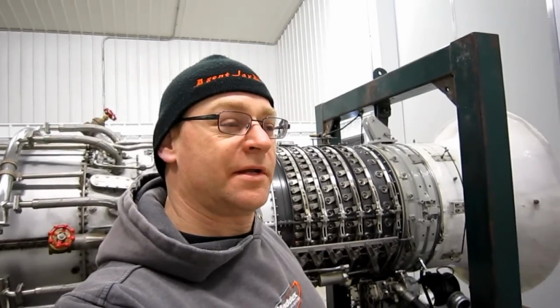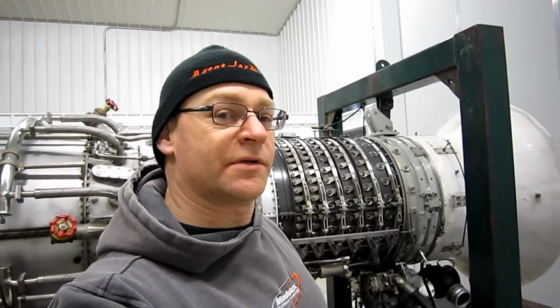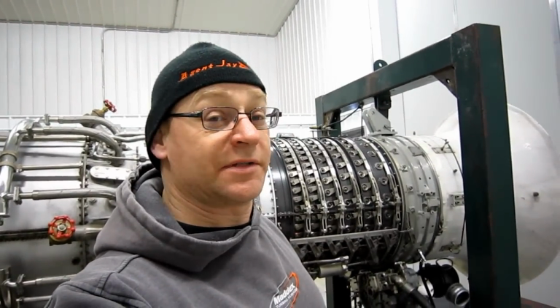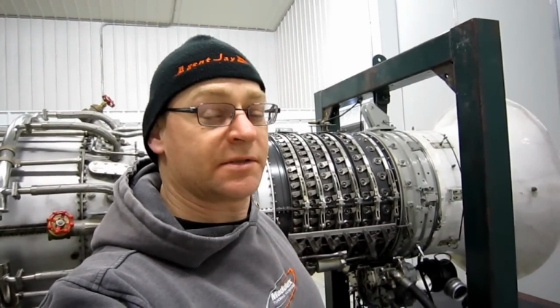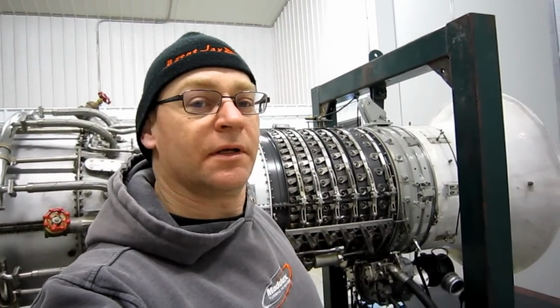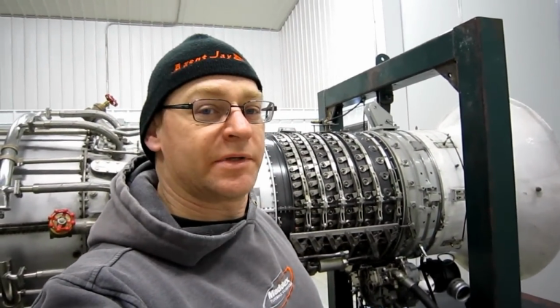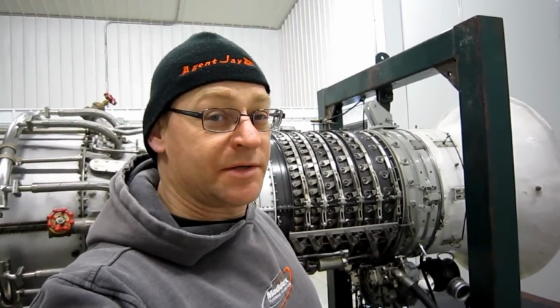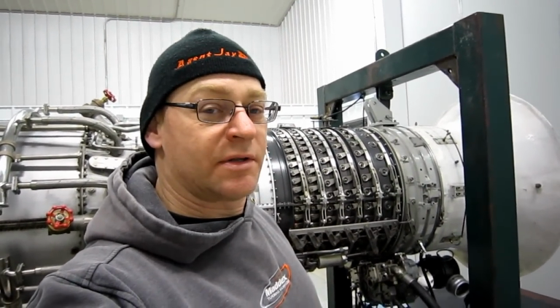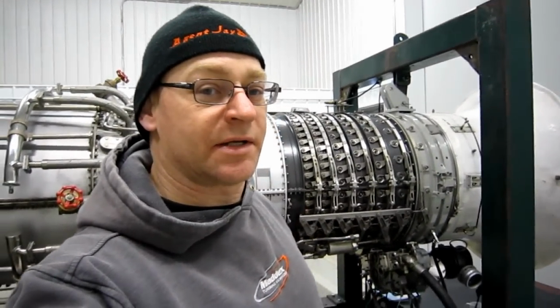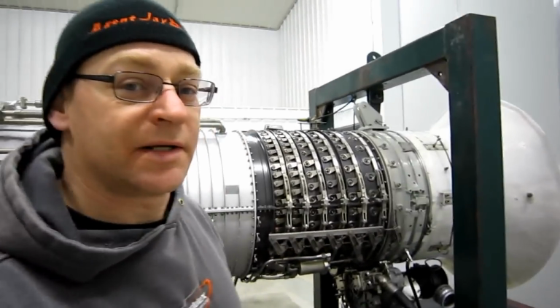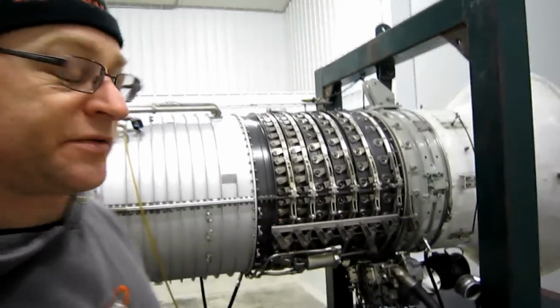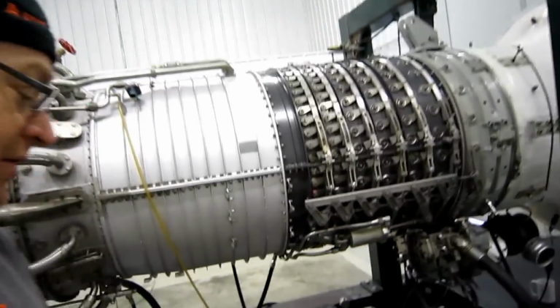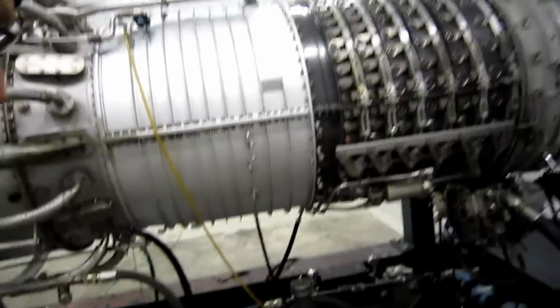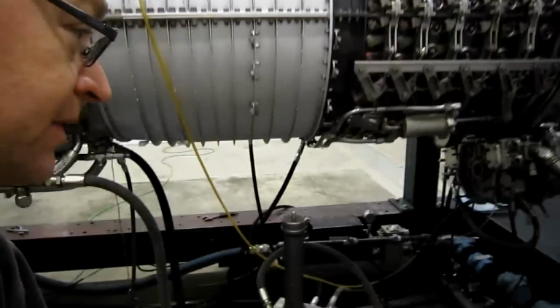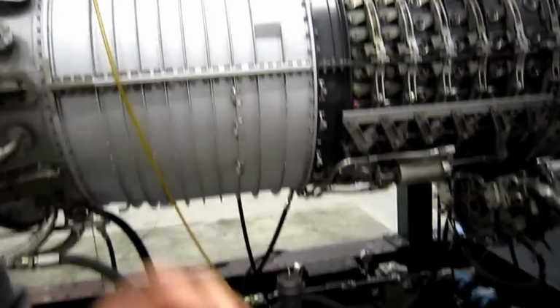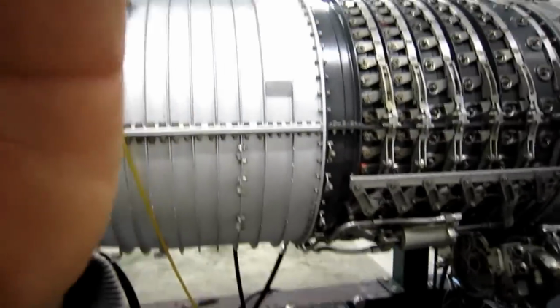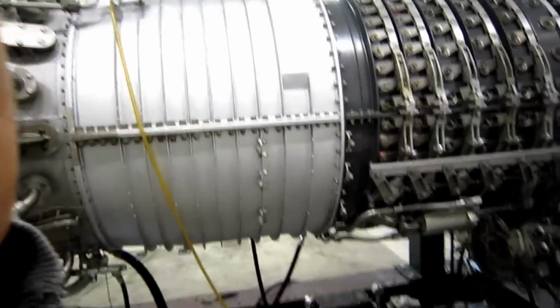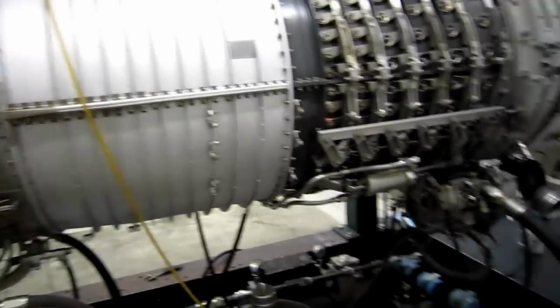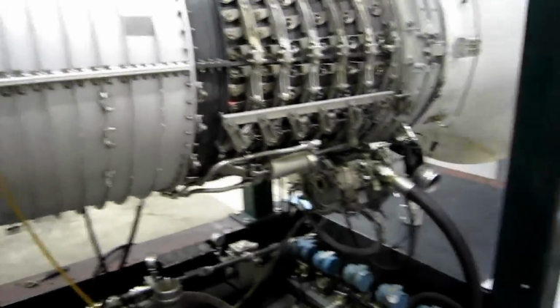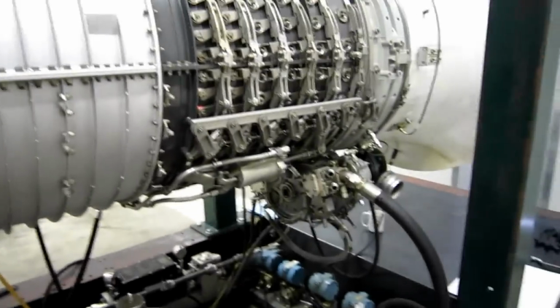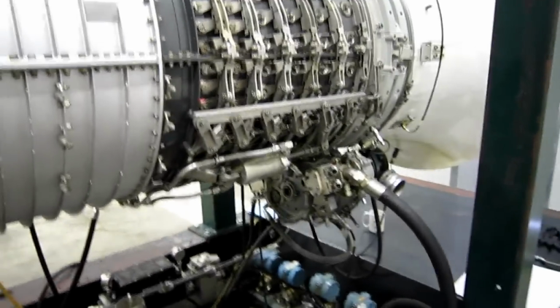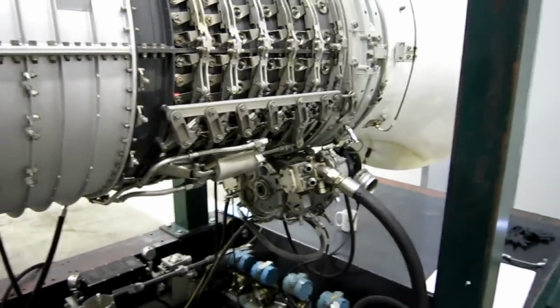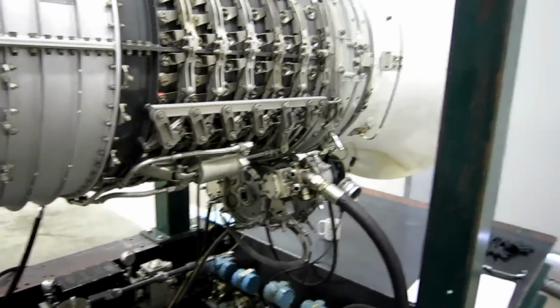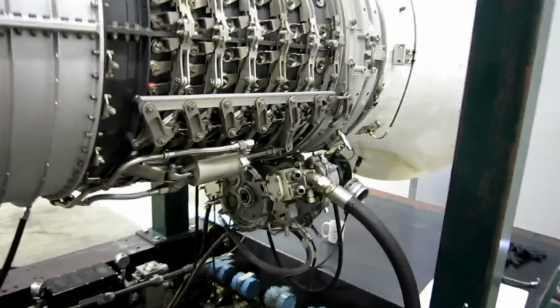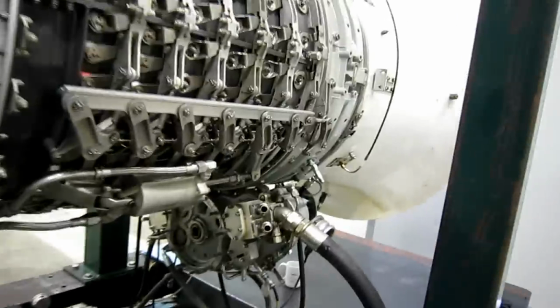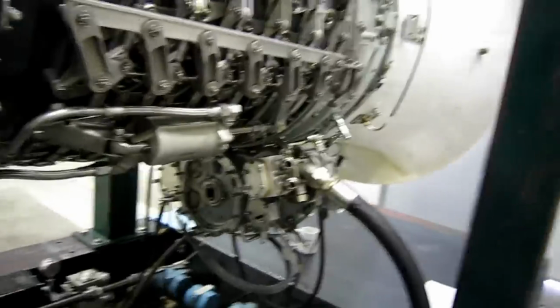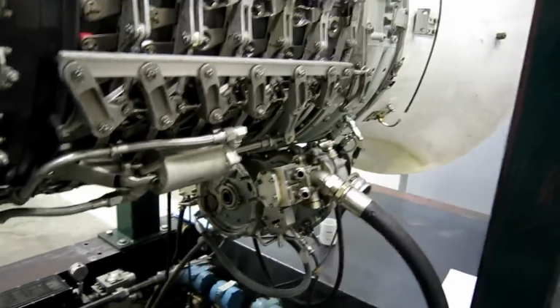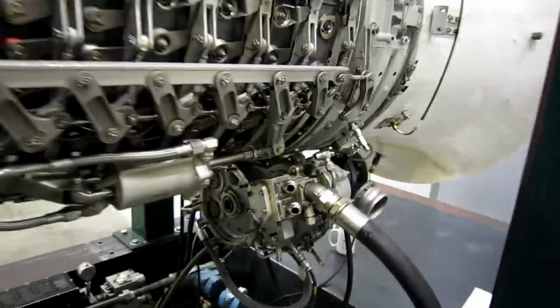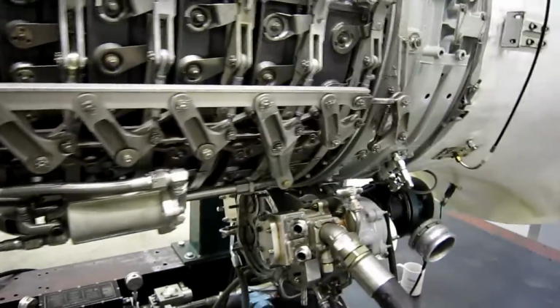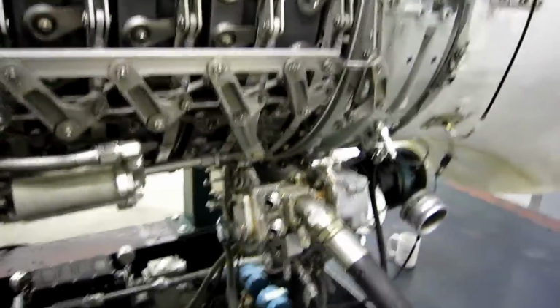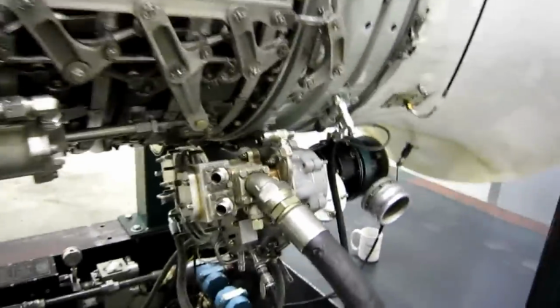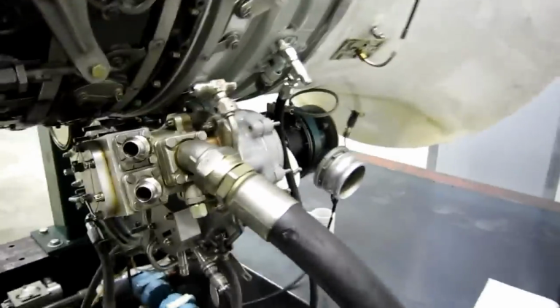It's the day after a successful test, and we're taking the engine out of the test cell. I was requested recently to make a video about how do we measure the speed of the engine. Let's get in here, I'll show you the speed pickup body.